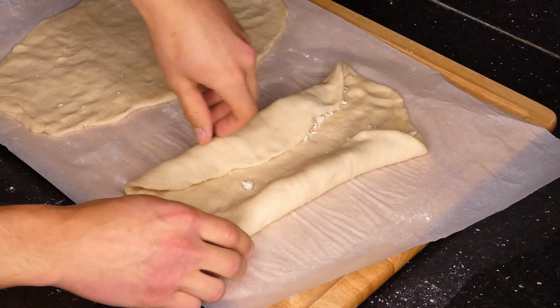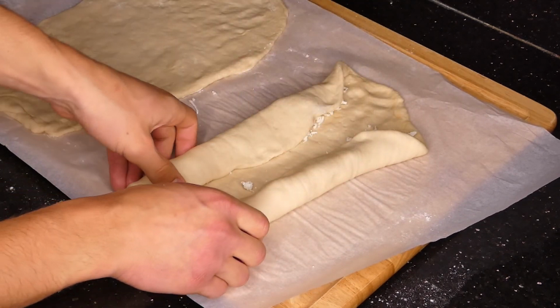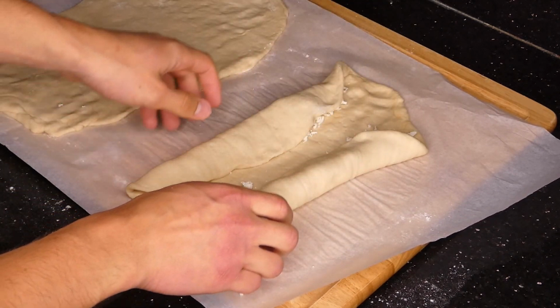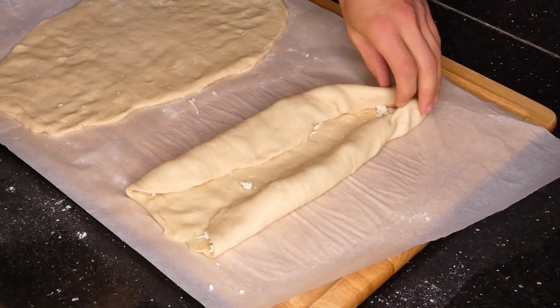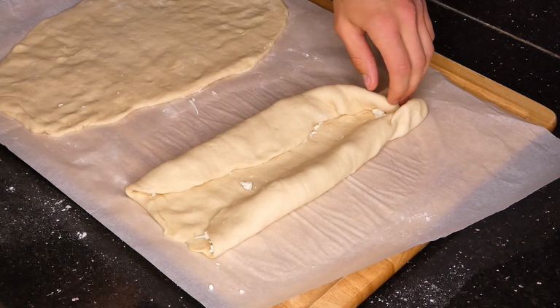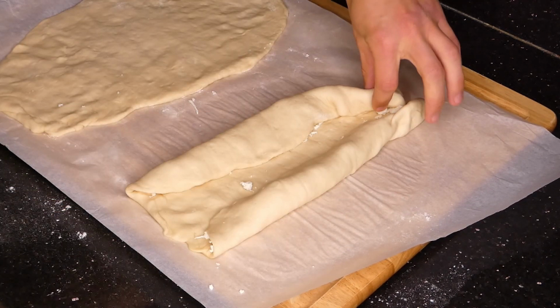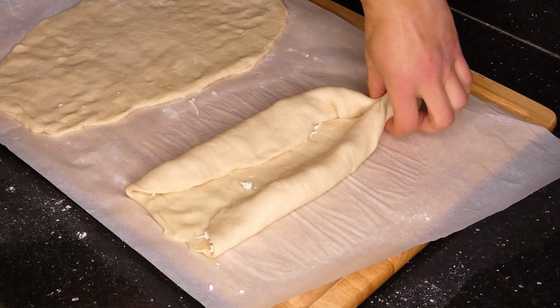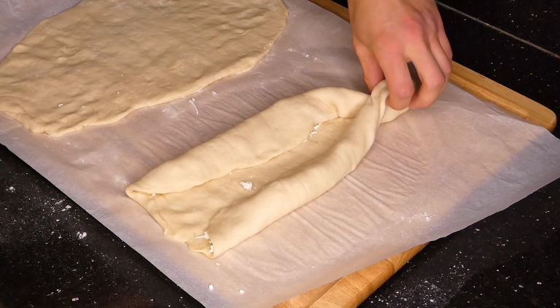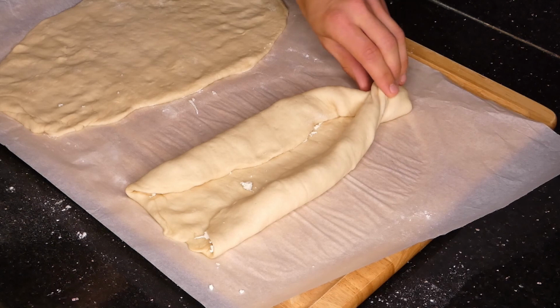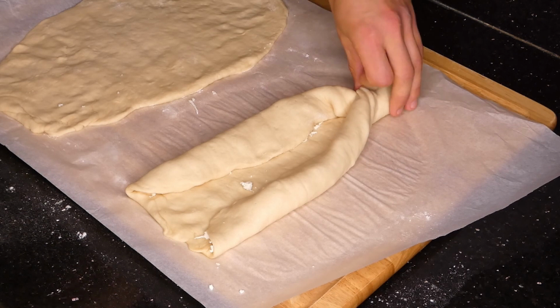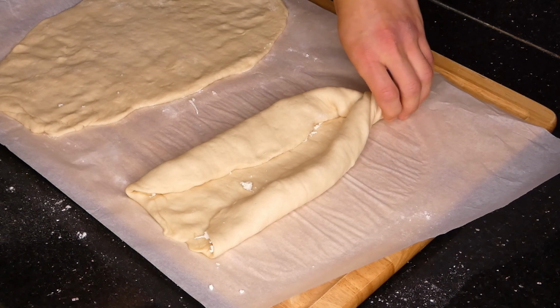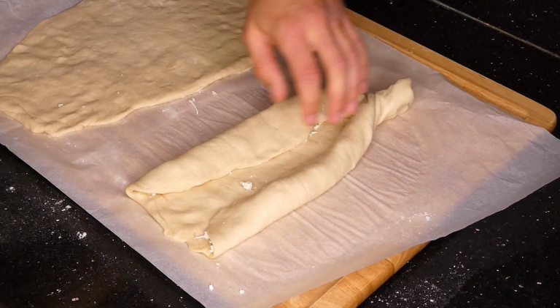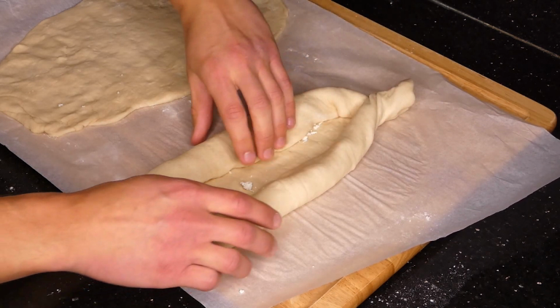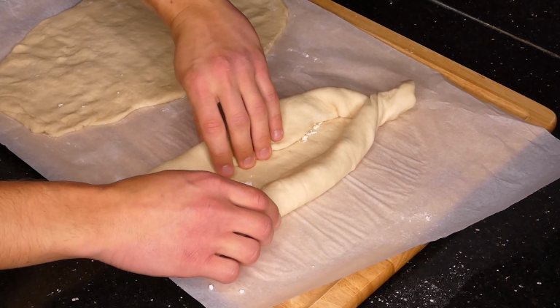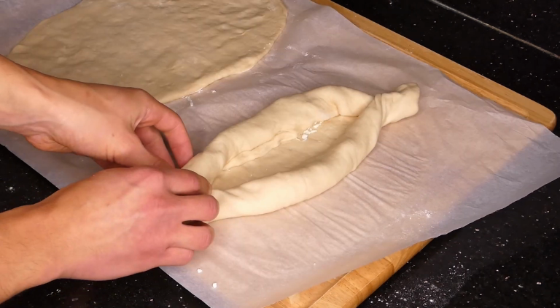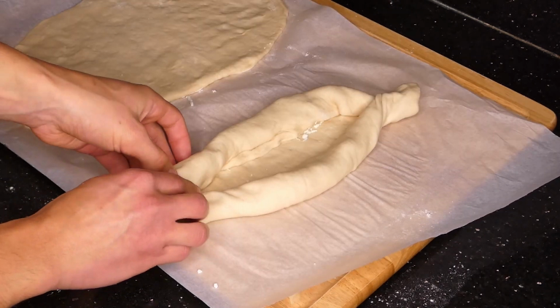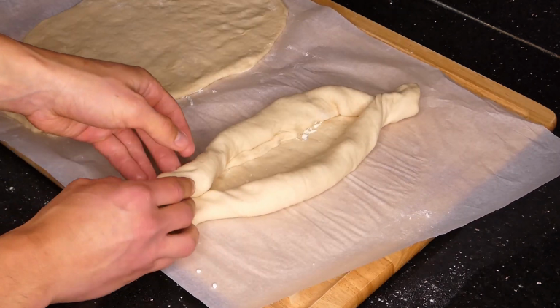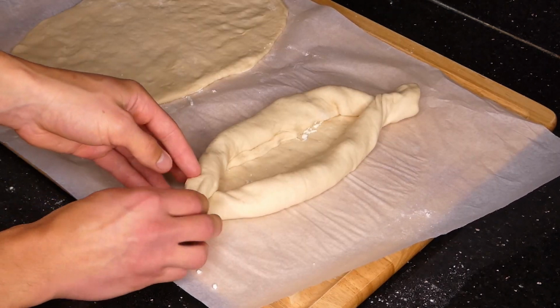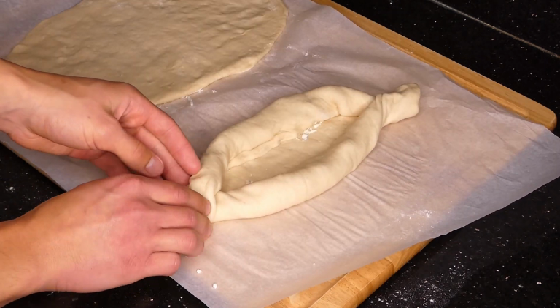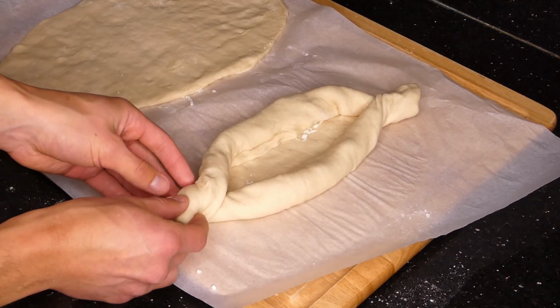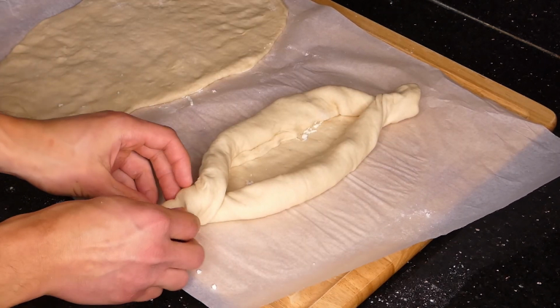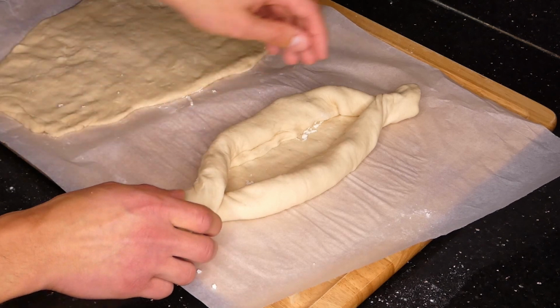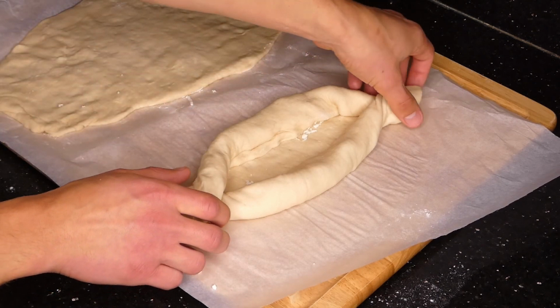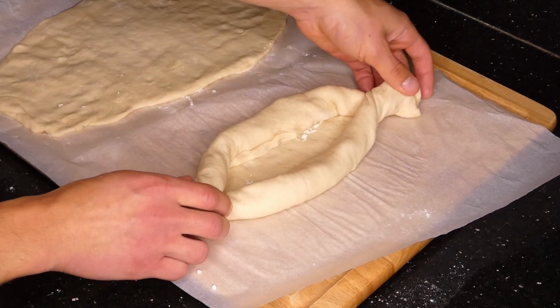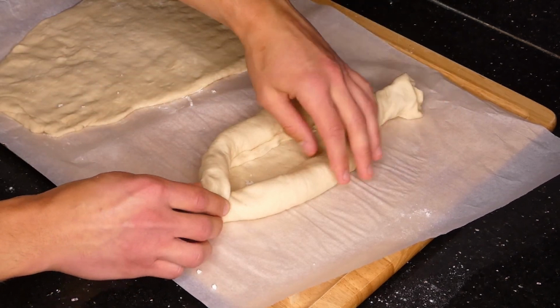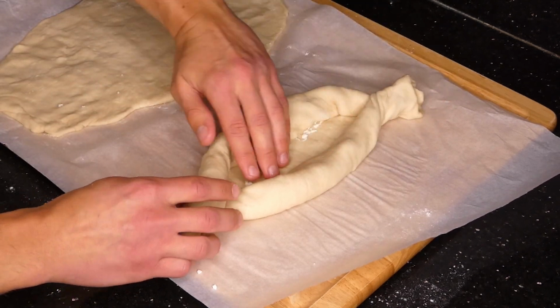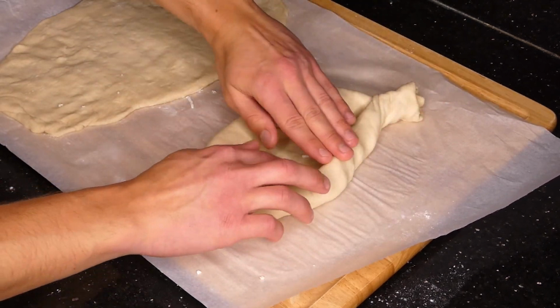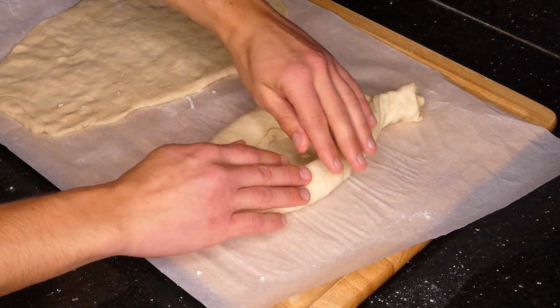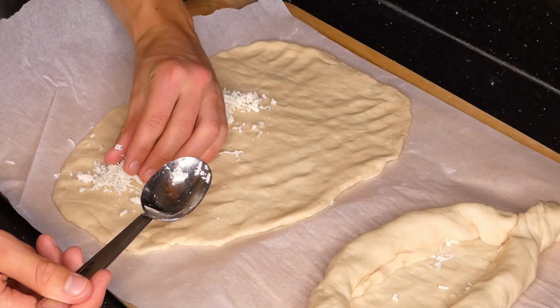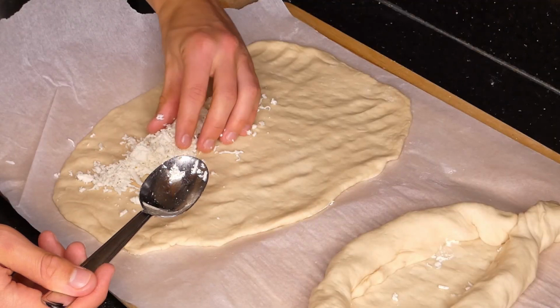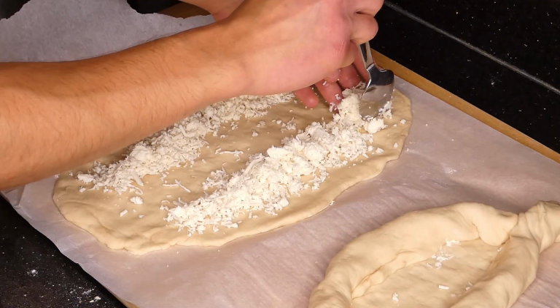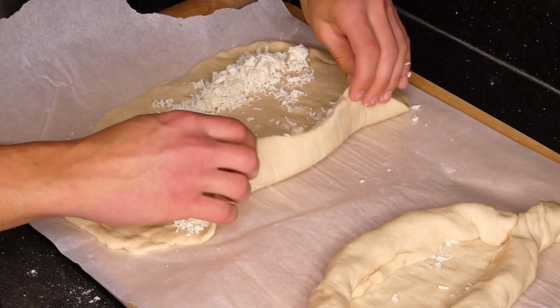It's really important that there are no cheese gaps. When you're cooking it, if there are any gaps the cheese can pour out — you don't want that, so make sure everything is sealed very tightly. You're going to repeat that entire process for your other dough as well.